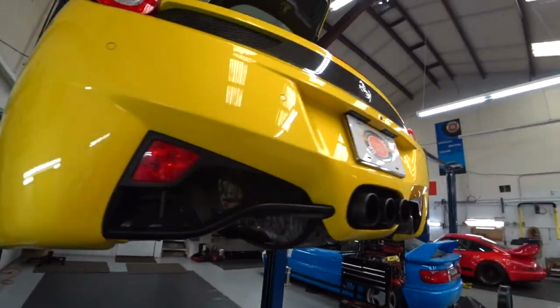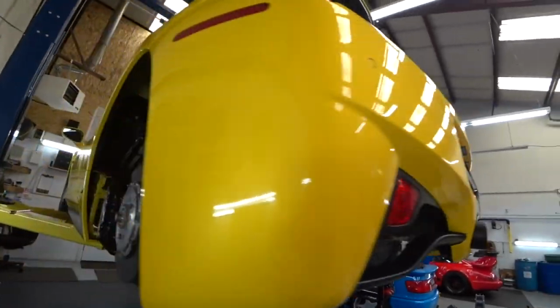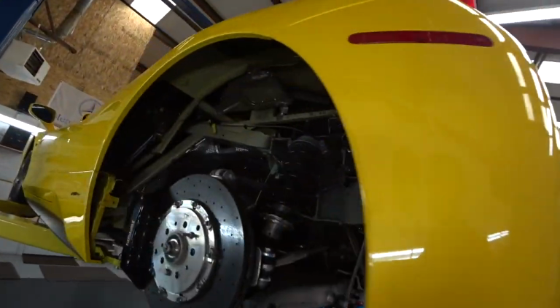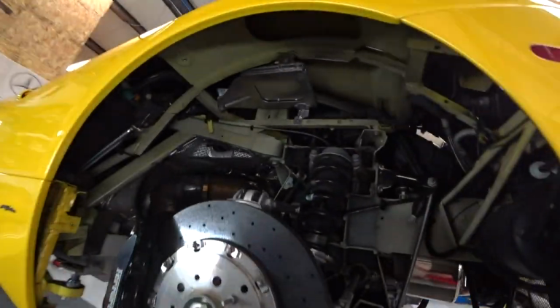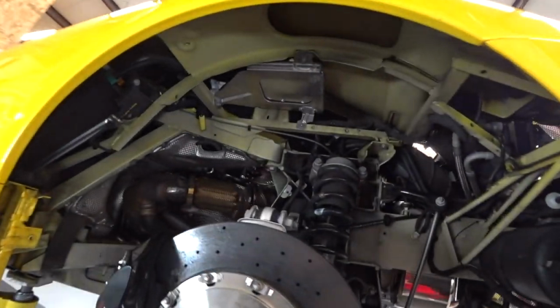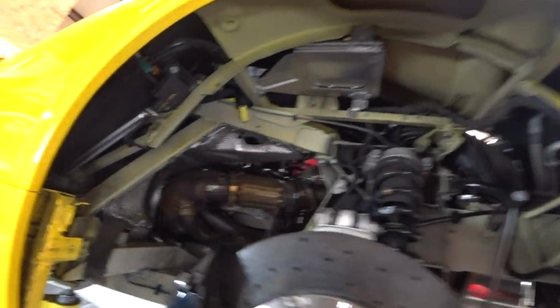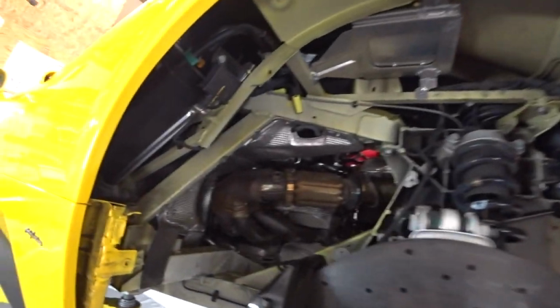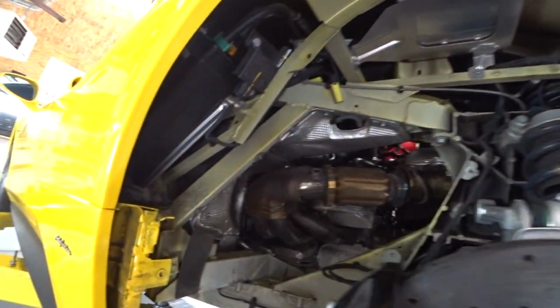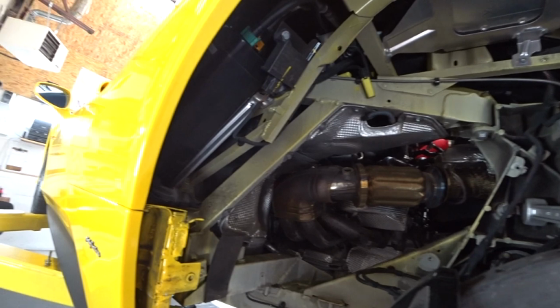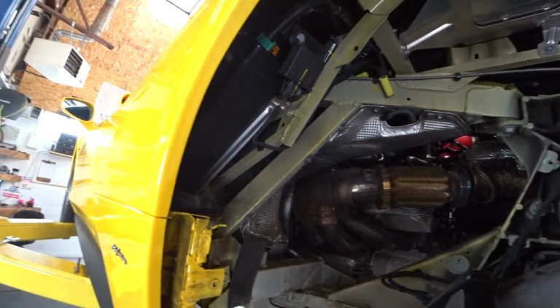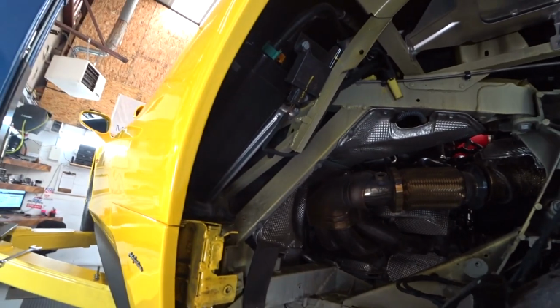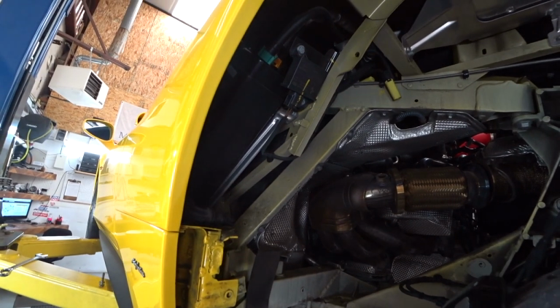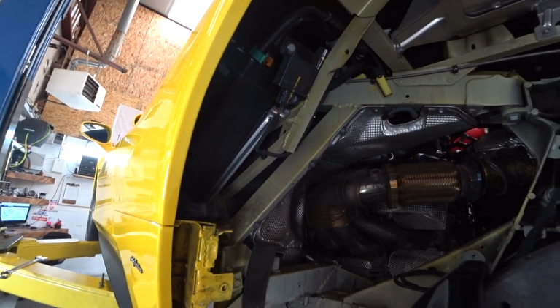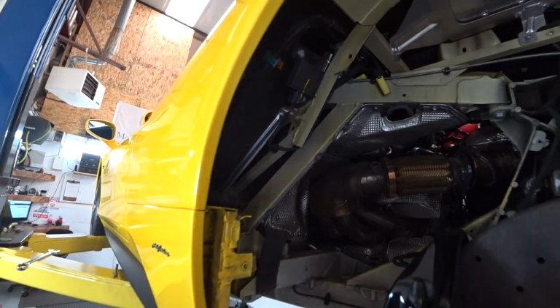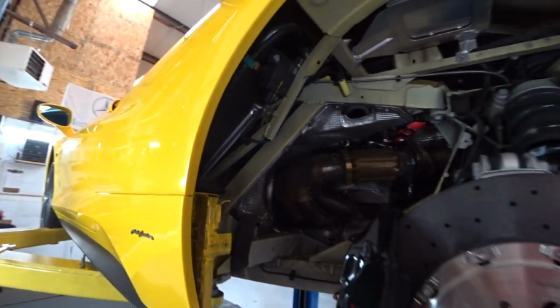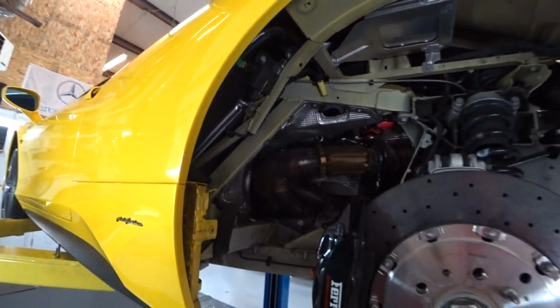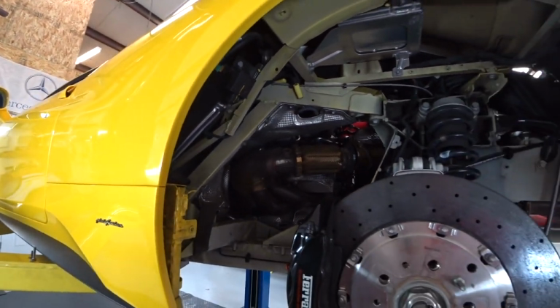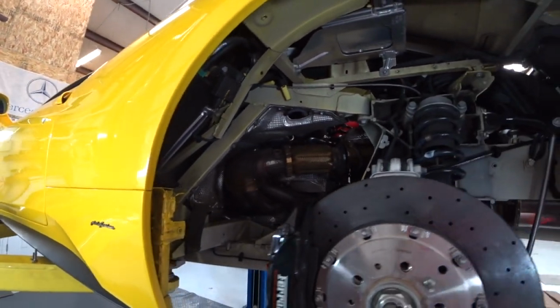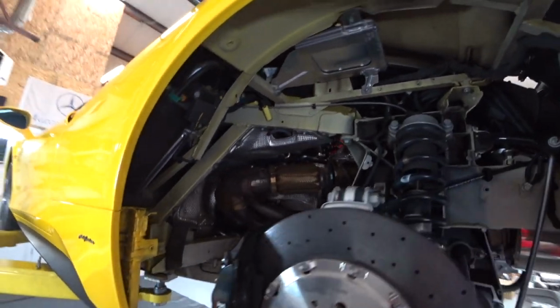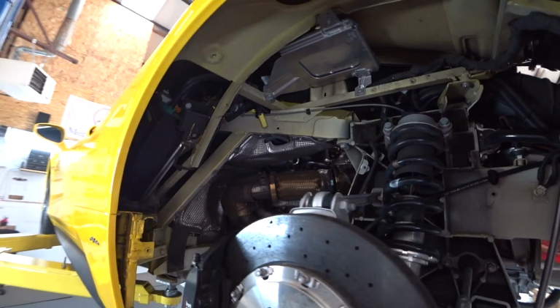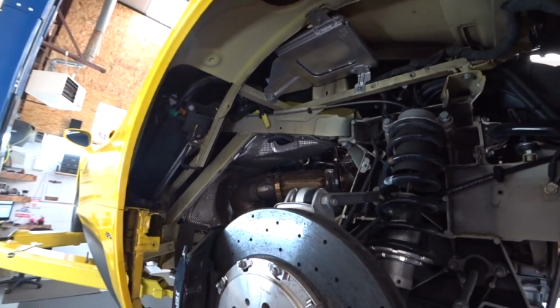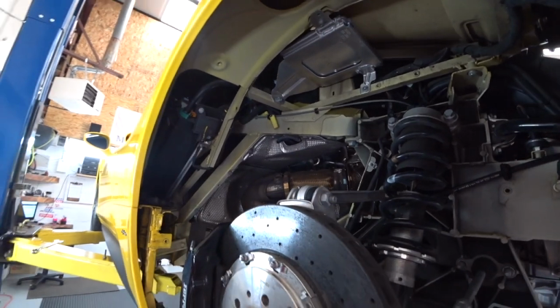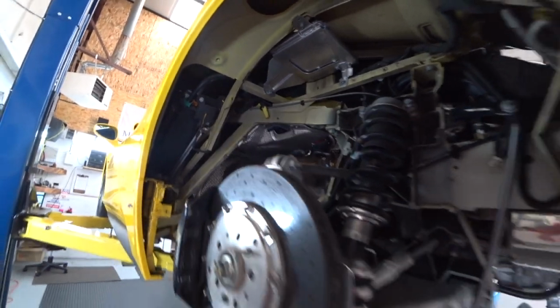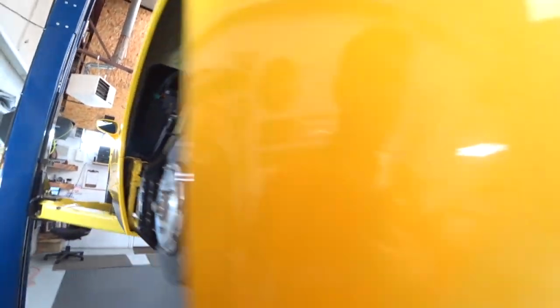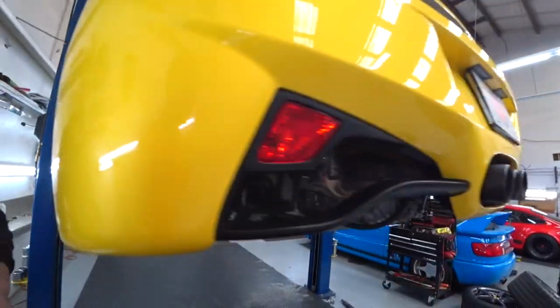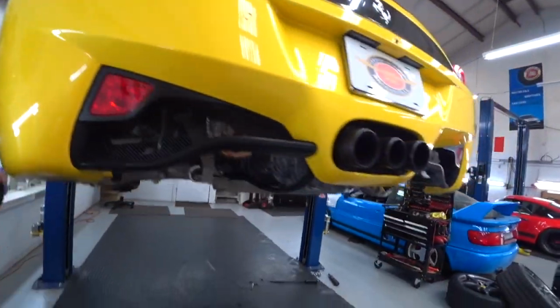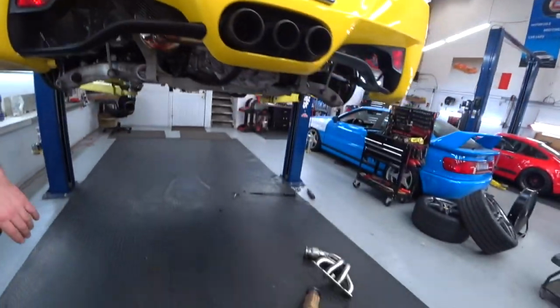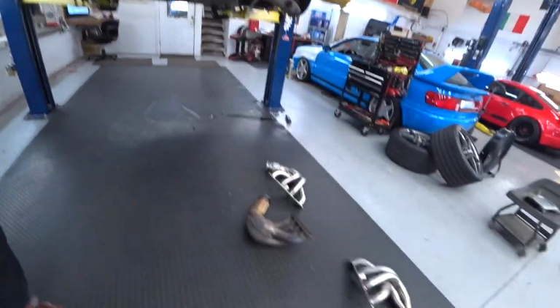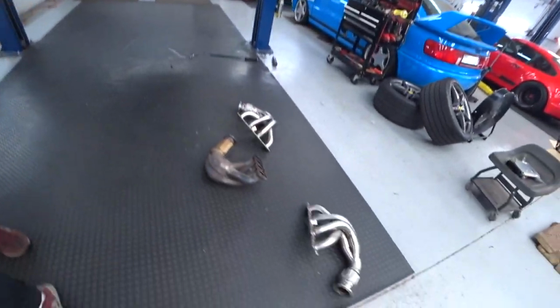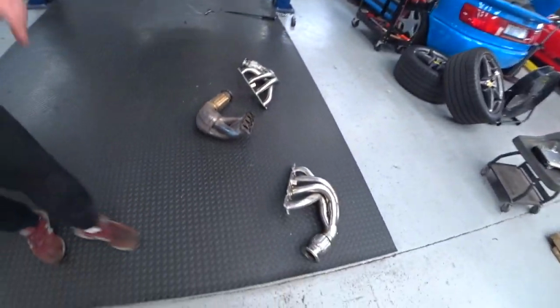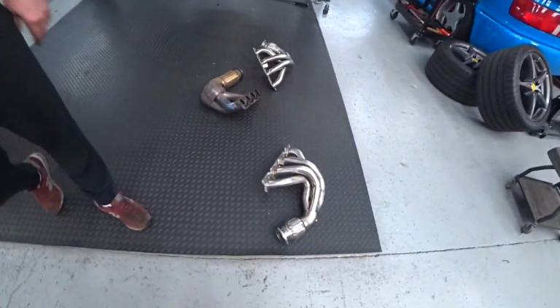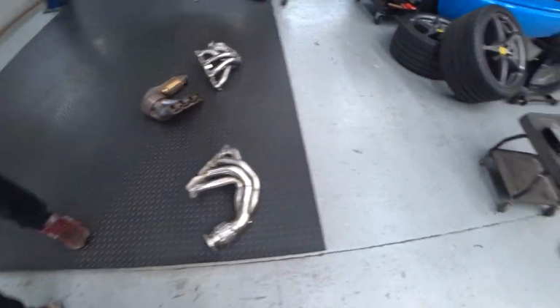That side is a little bit more difficult because there's an AC compressor located there. It'll probably take a little bit more time, but it's okay. And we already pulled out the ECU for the D-cut tune.